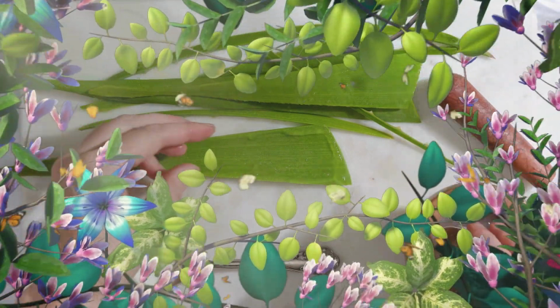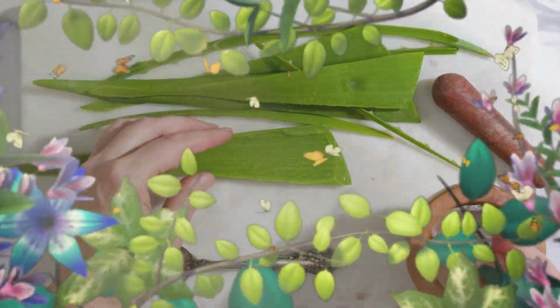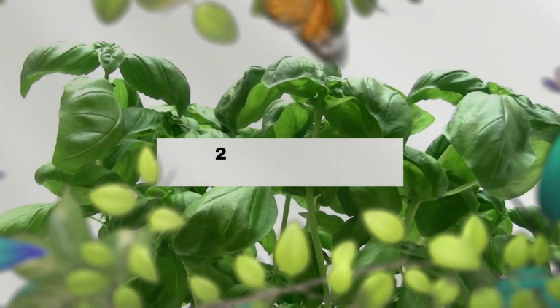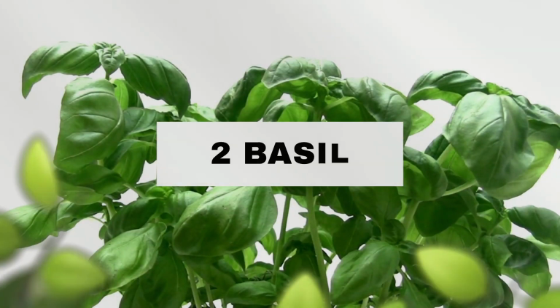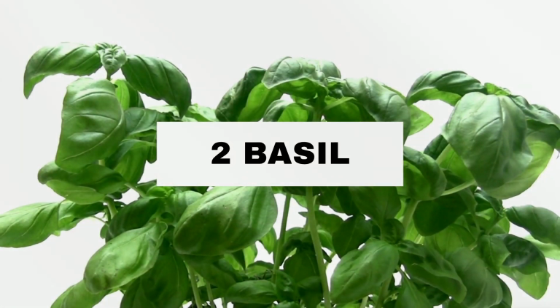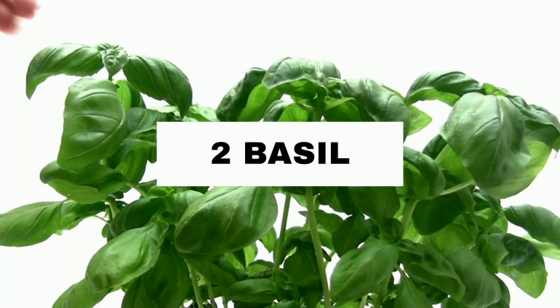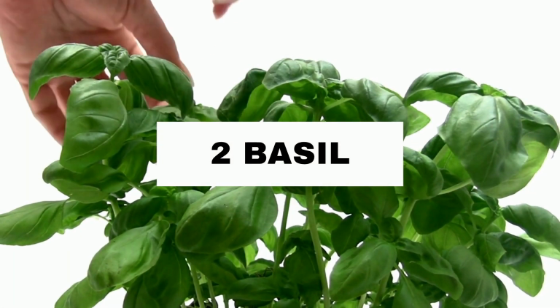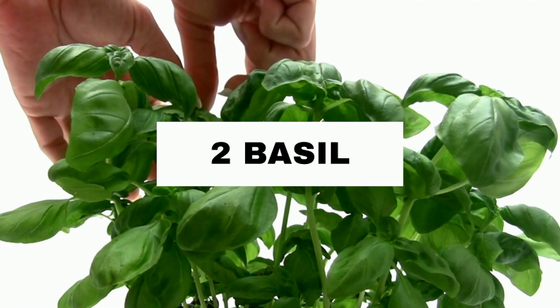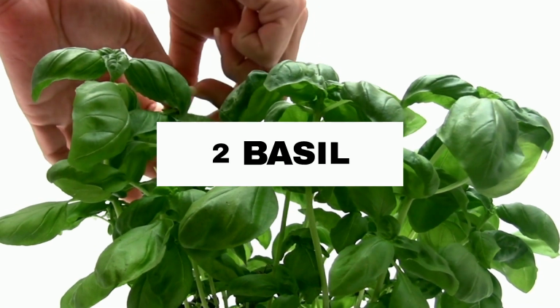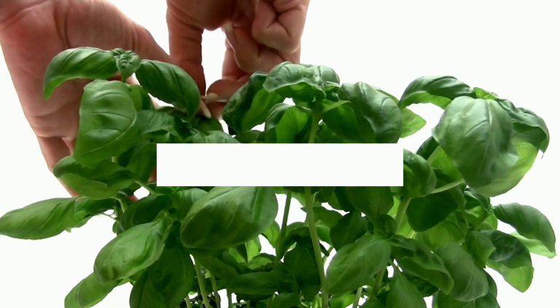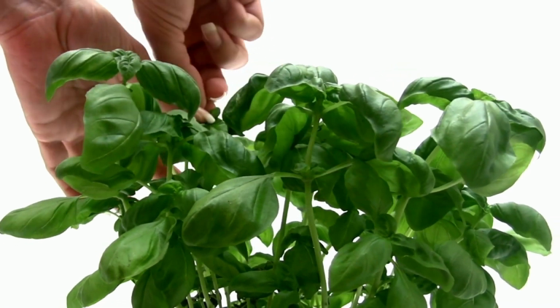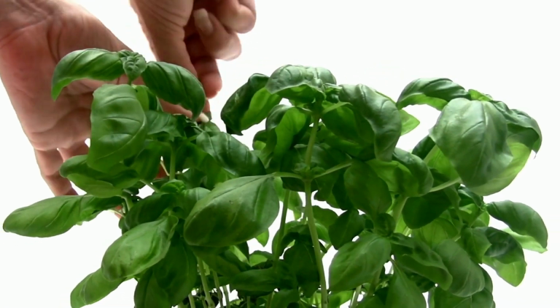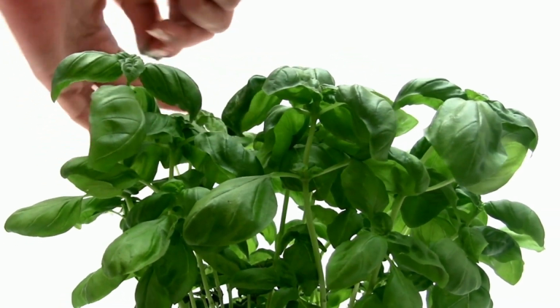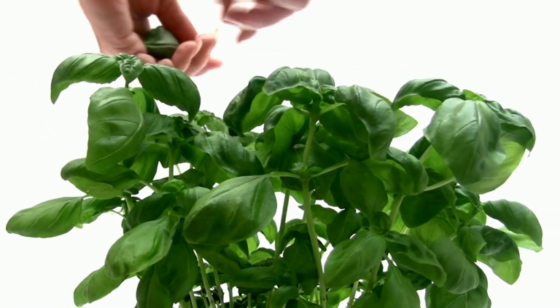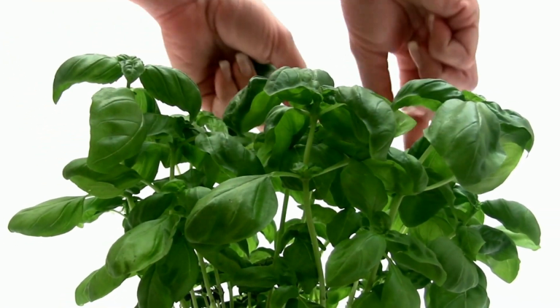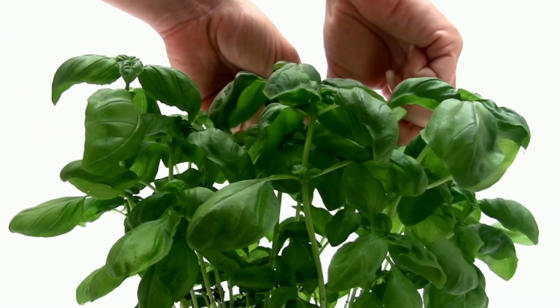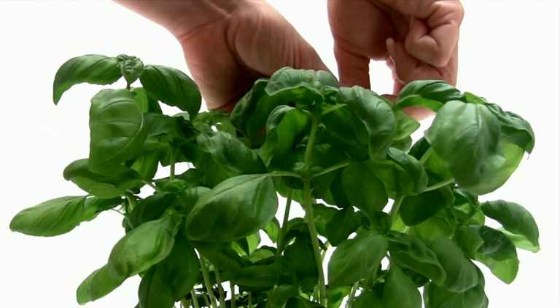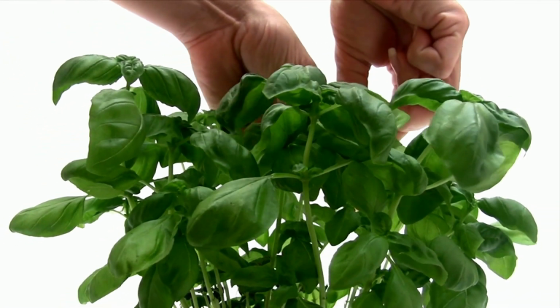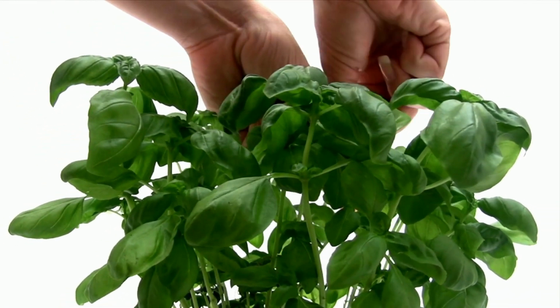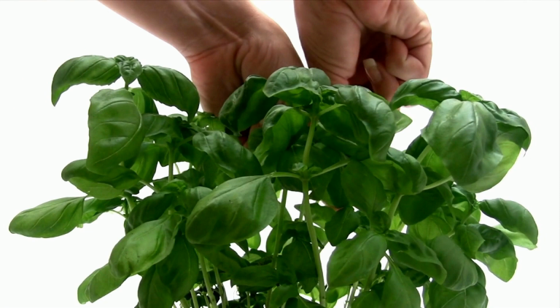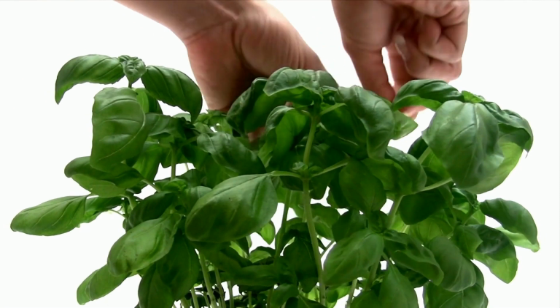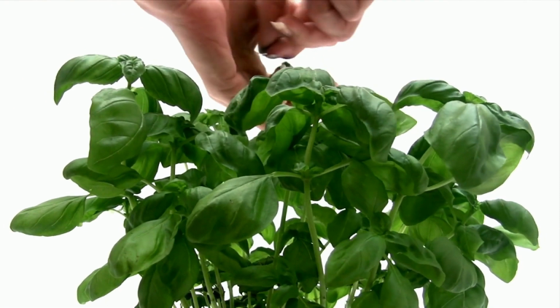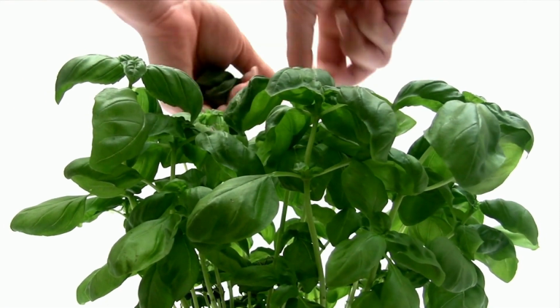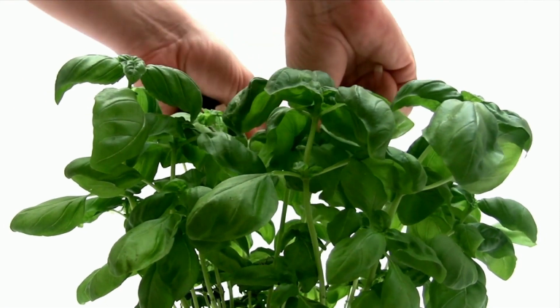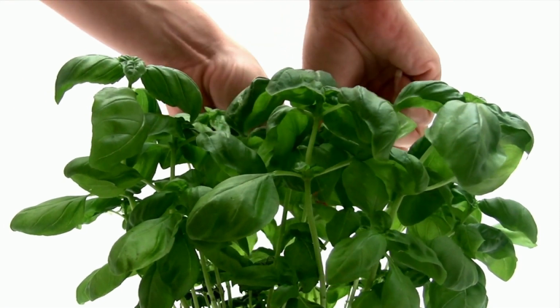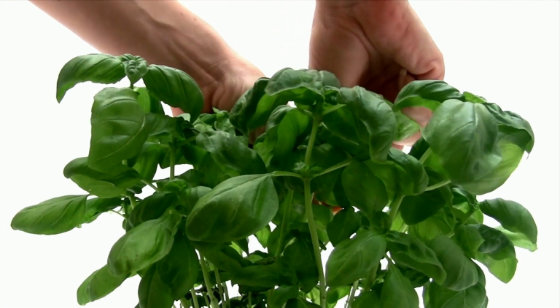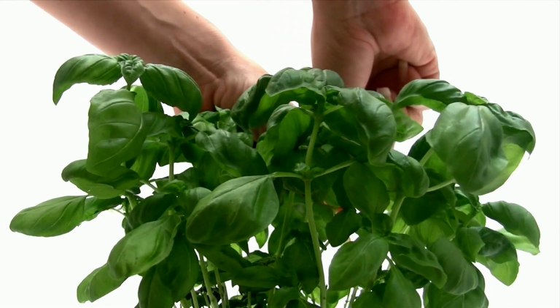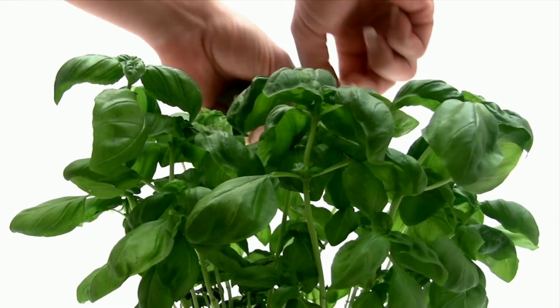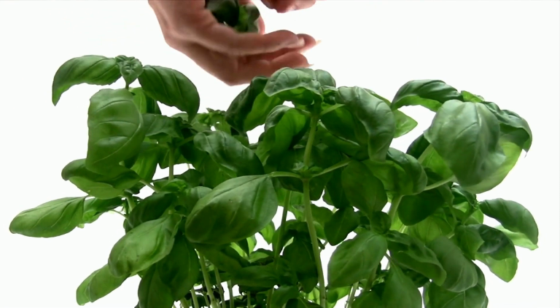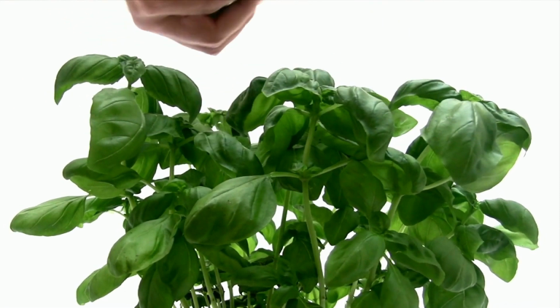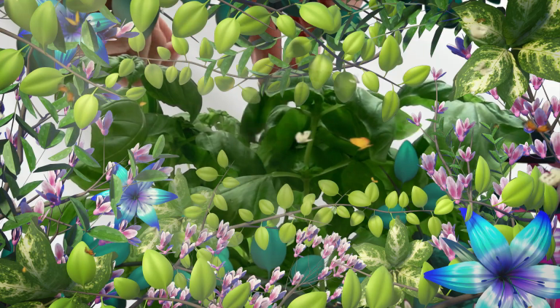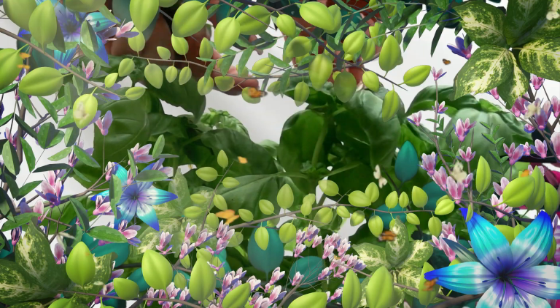Number two: basil. This works well — all you need to do is crush the leaves up and rub them on. Basil is a natural itch reliever as it contains eugenol and camphor. Basil also doubles as a mosquito repellent.